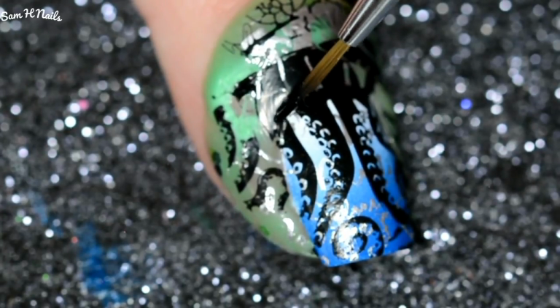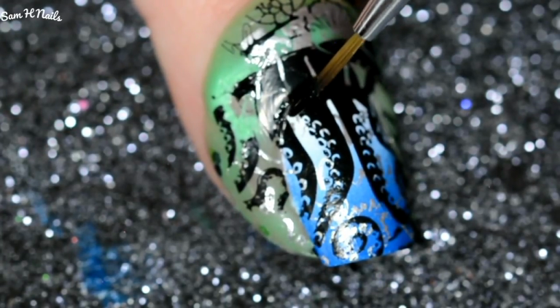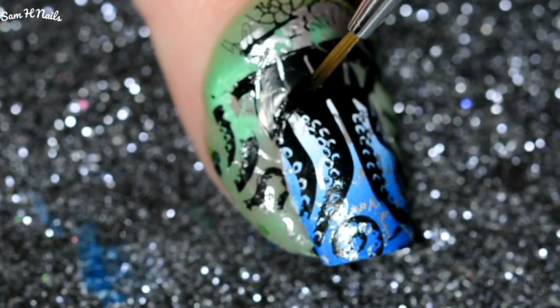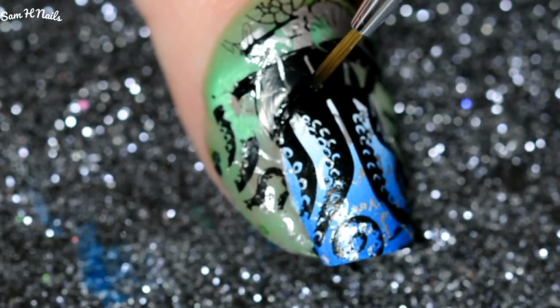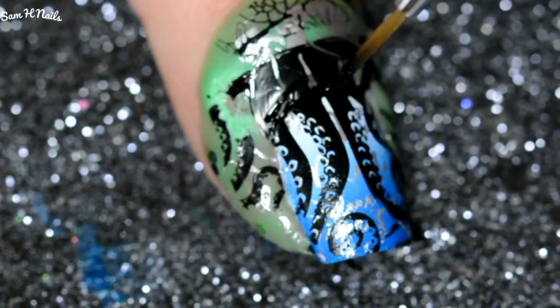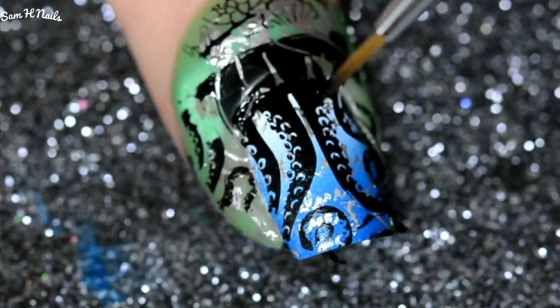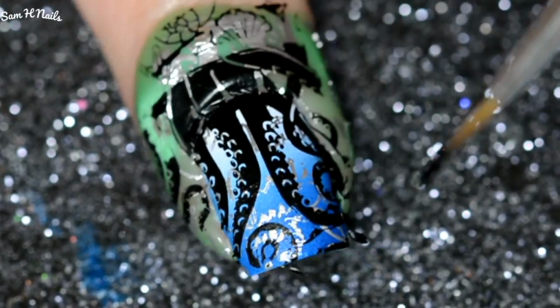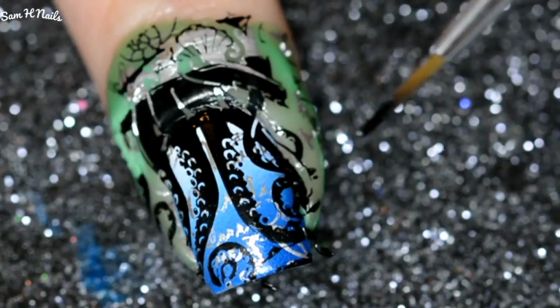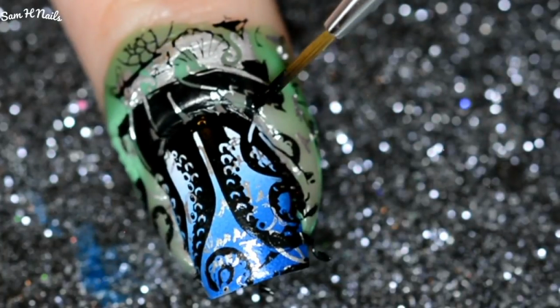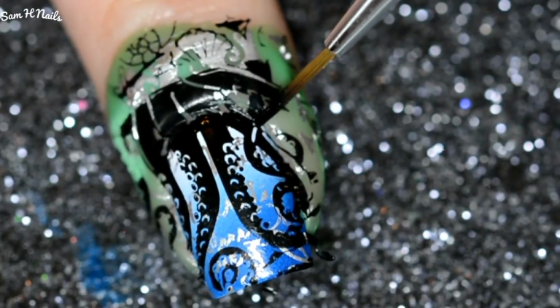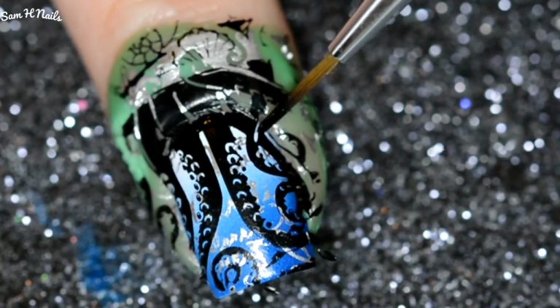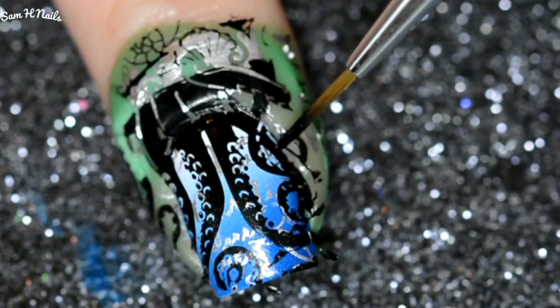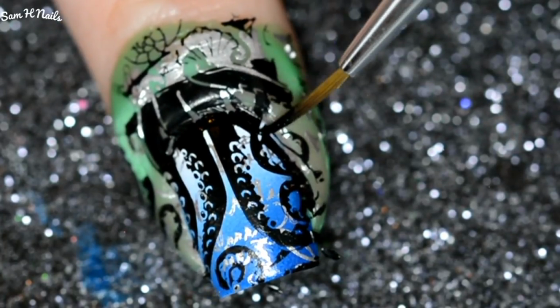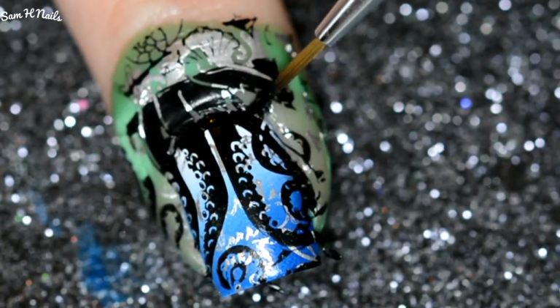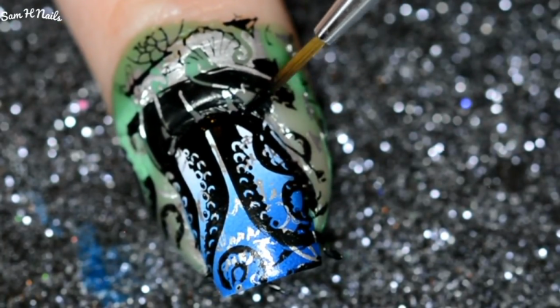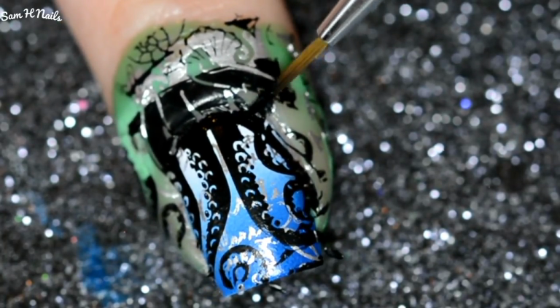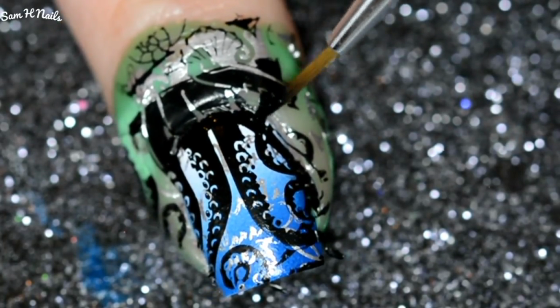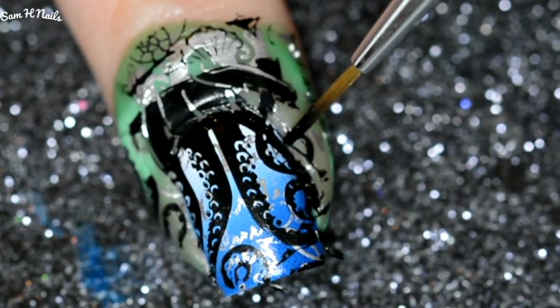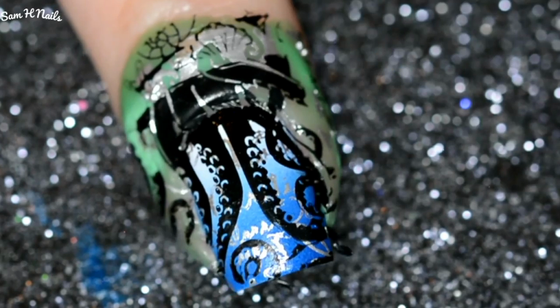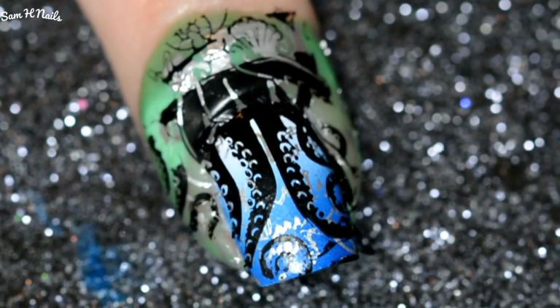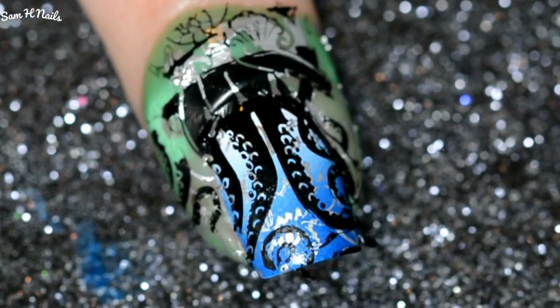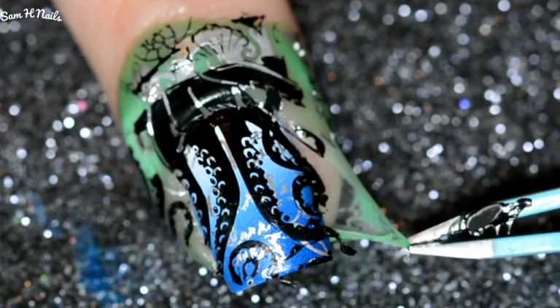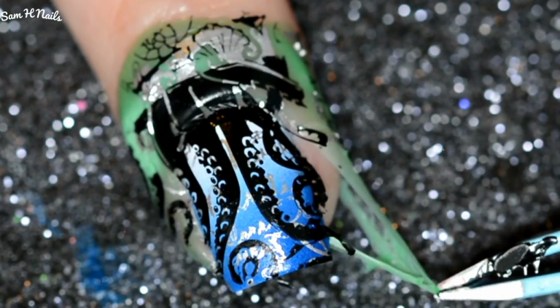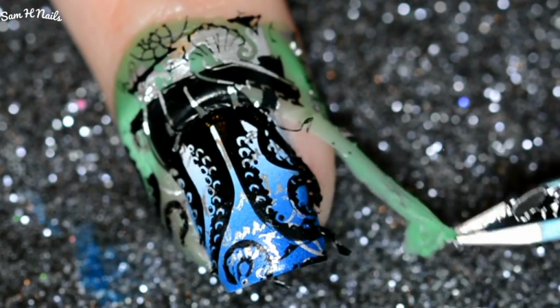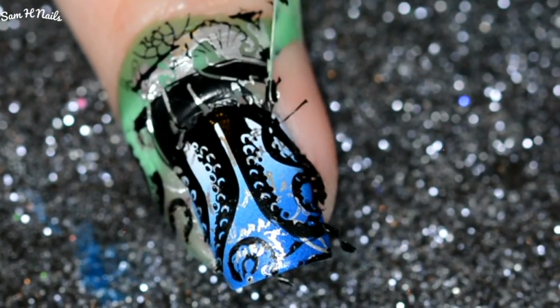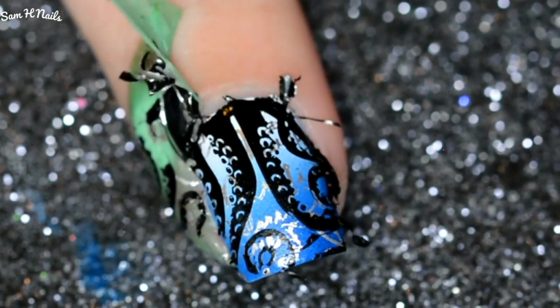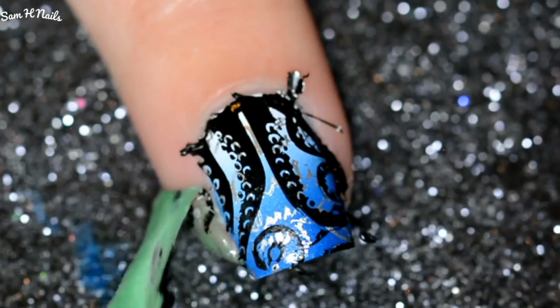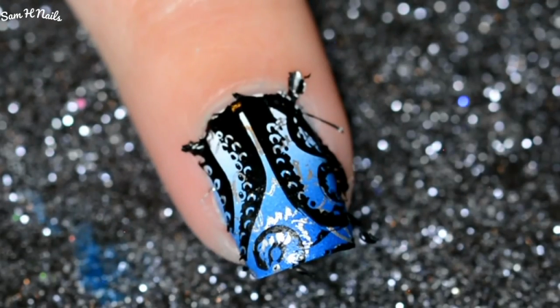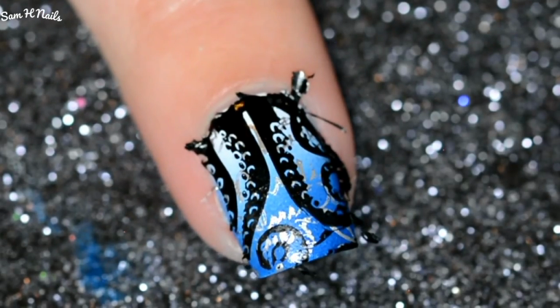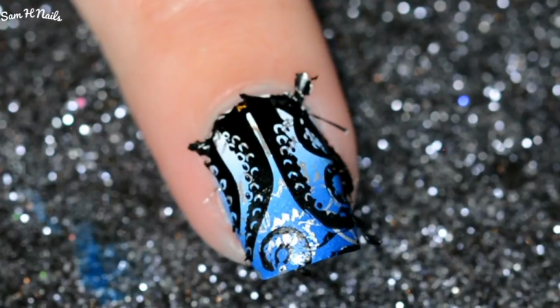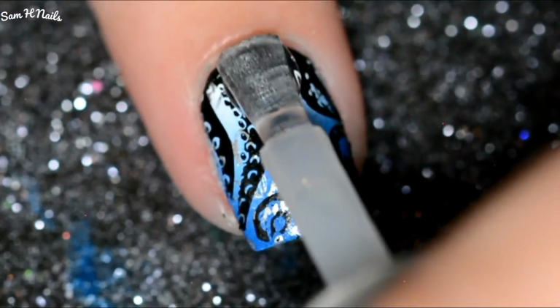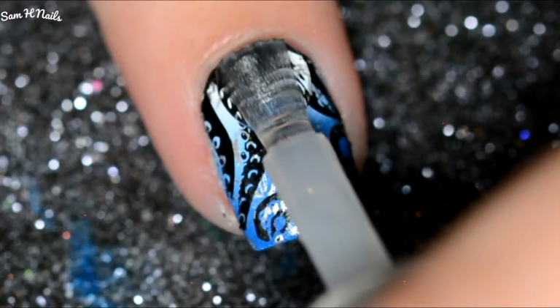Because my nails aren't gigantically long, I'm gonna be going in with my Dance 20 detail brush from What's Up Nails — it's probably my favorite one — and I'm just going to be making sure that those tentacles at the top of my nail completely connect. On the latex they connect at the top, but I wanted more of the tentacle on my nail.